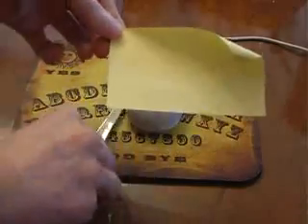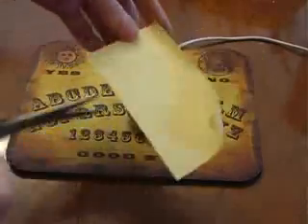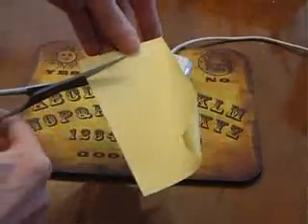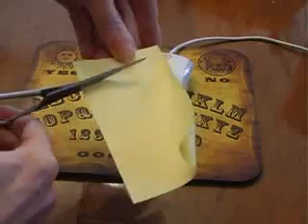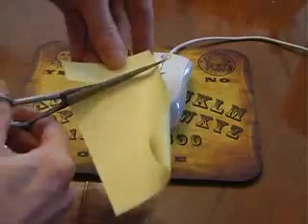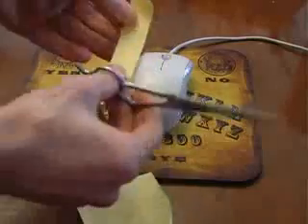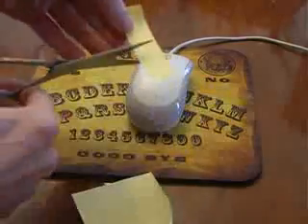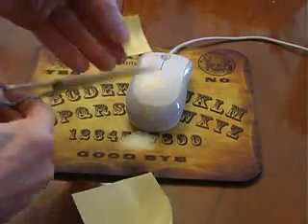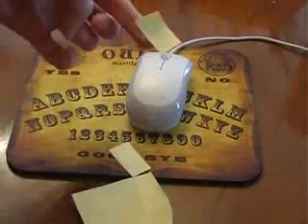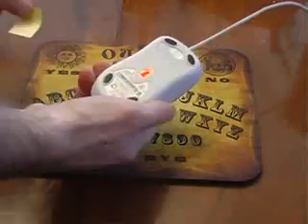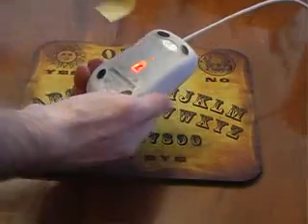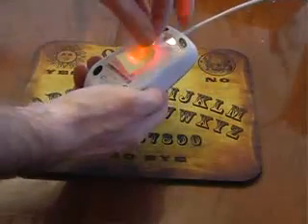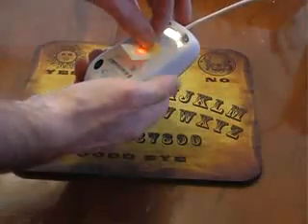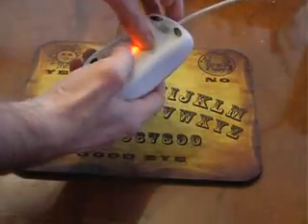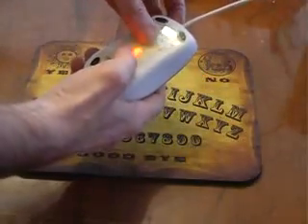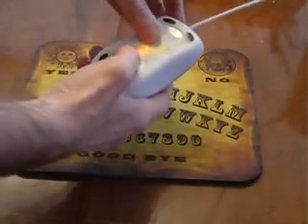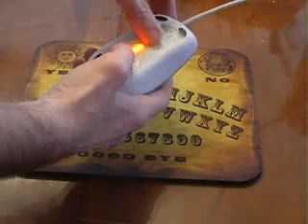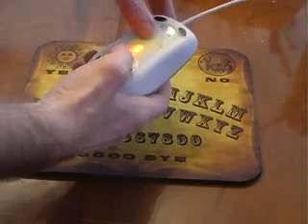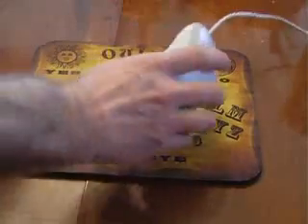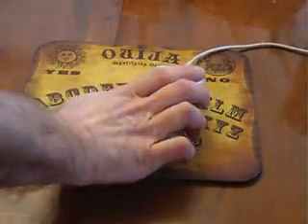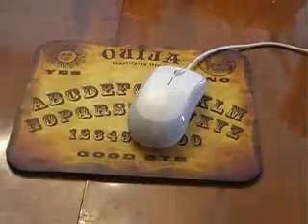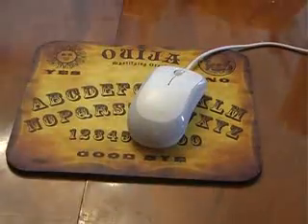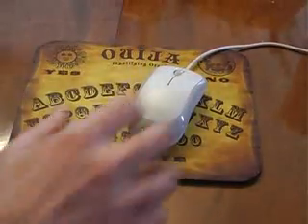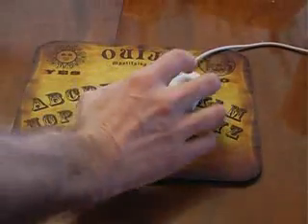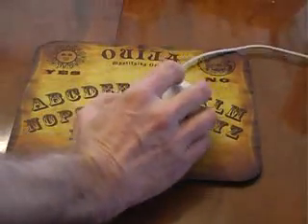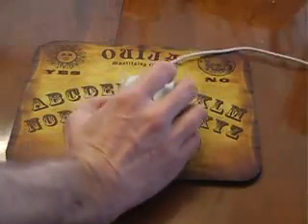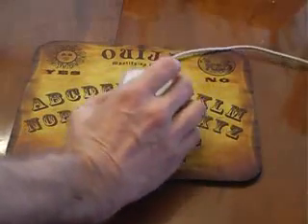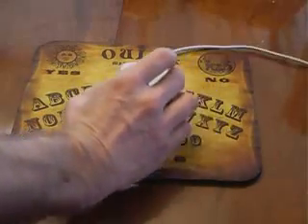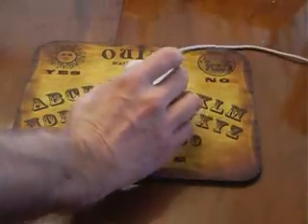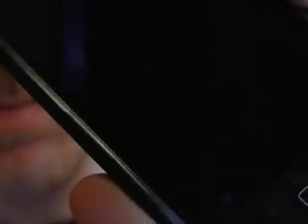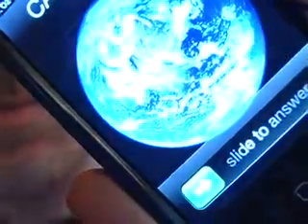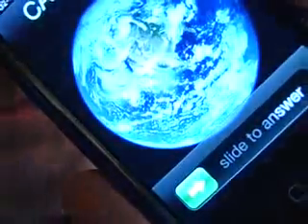Take a sticky note and carefully cut out a small rectangle. Now find a friend who has an optical mouse and place the rectangle over the red light. The mouse won't work and they will have no idea what's going on.